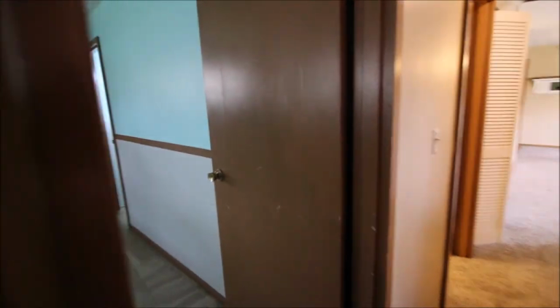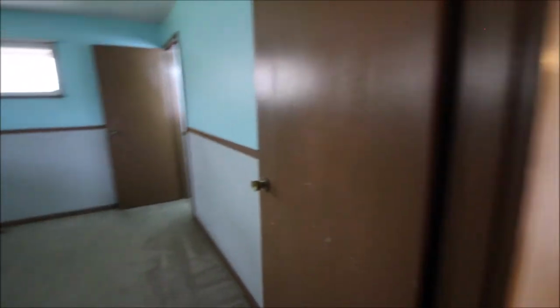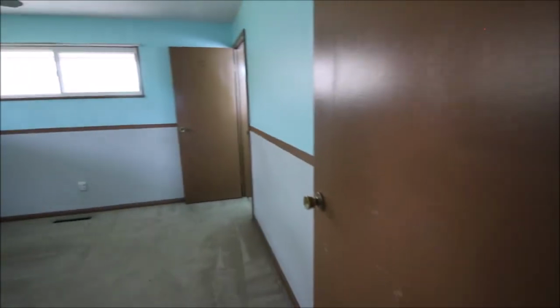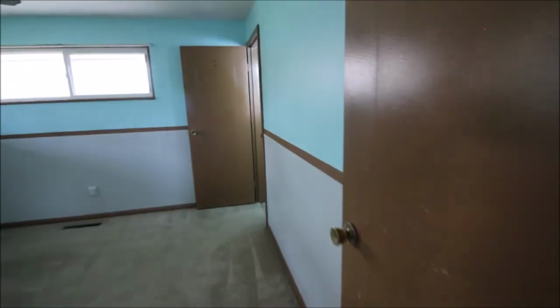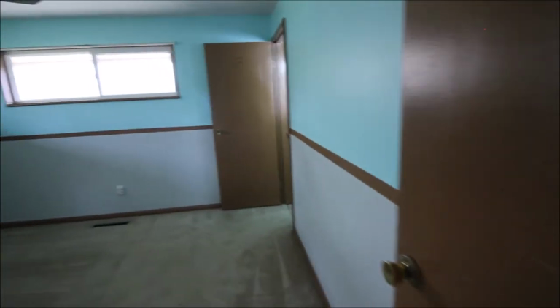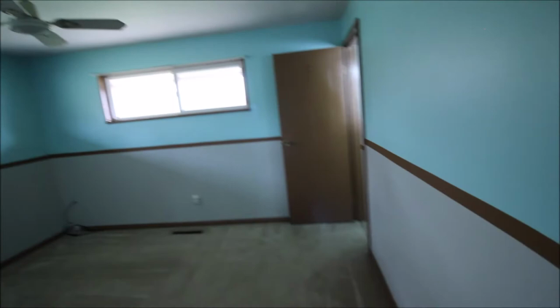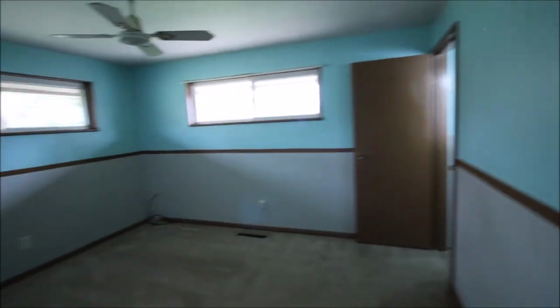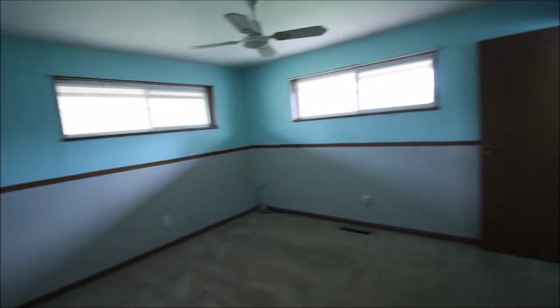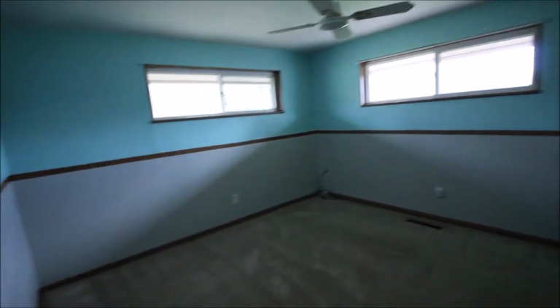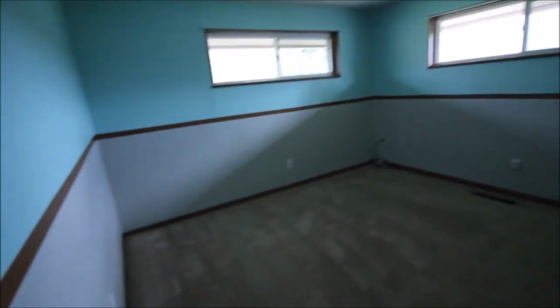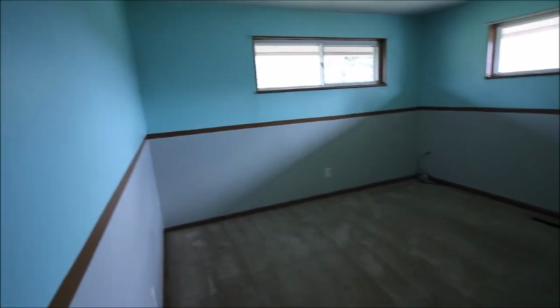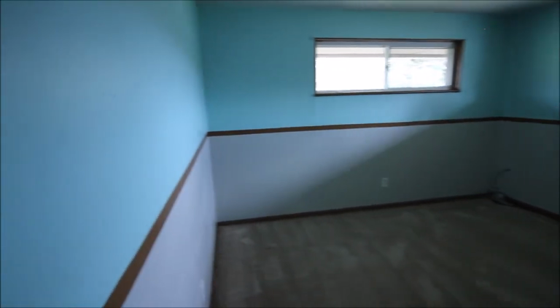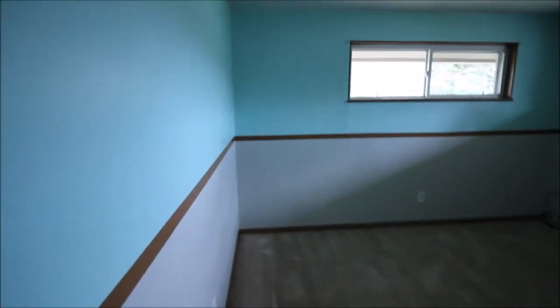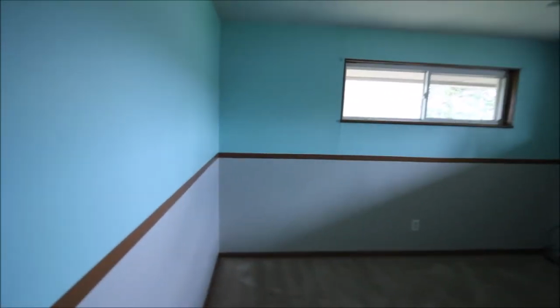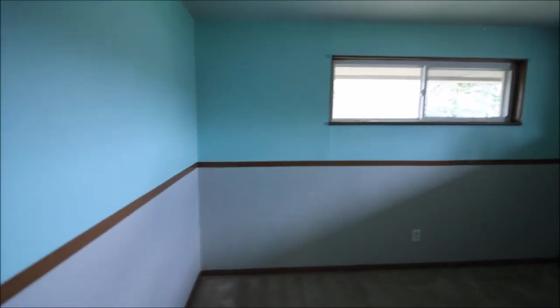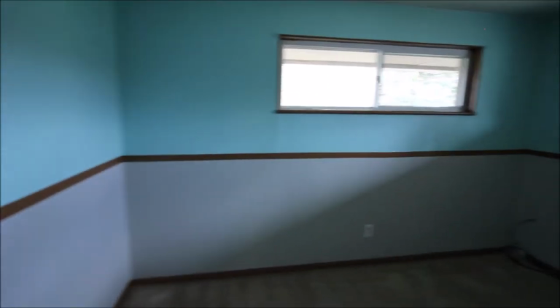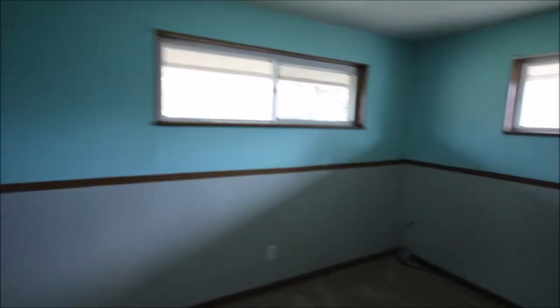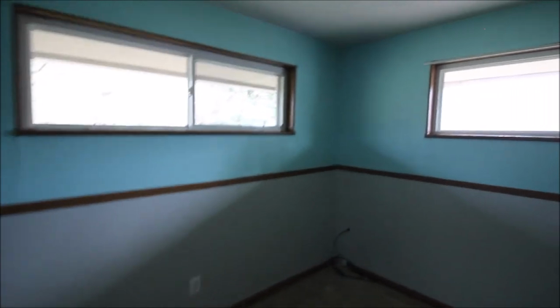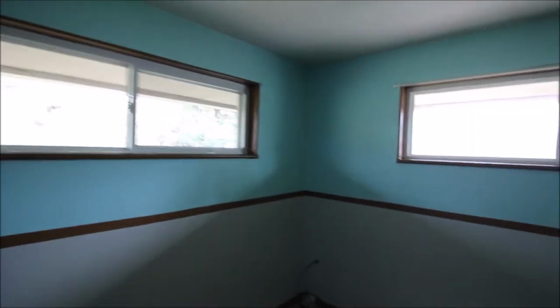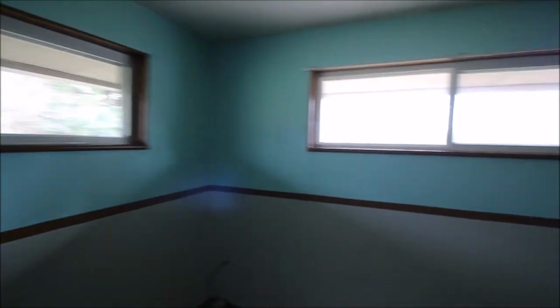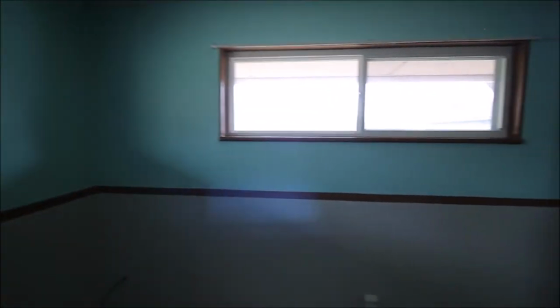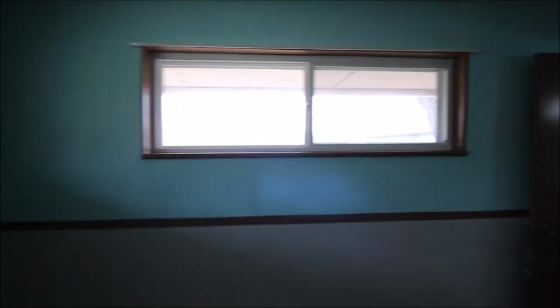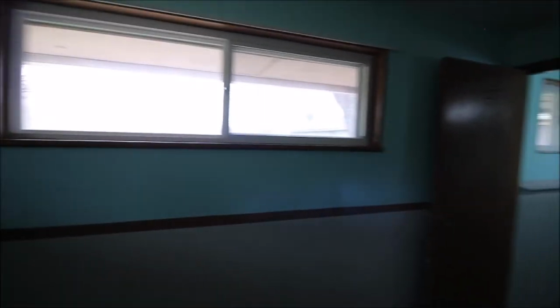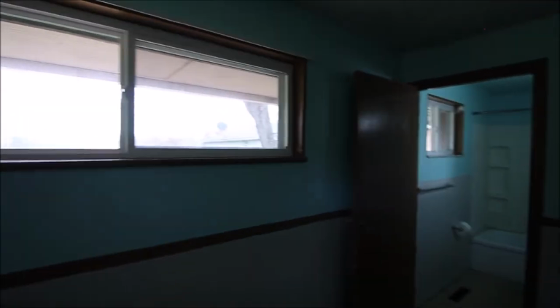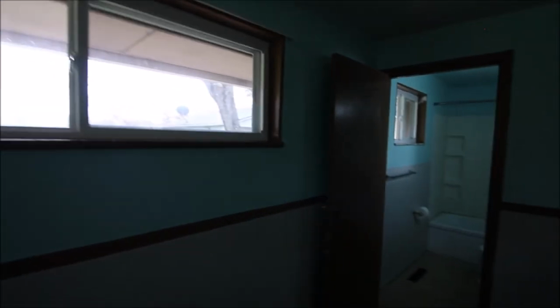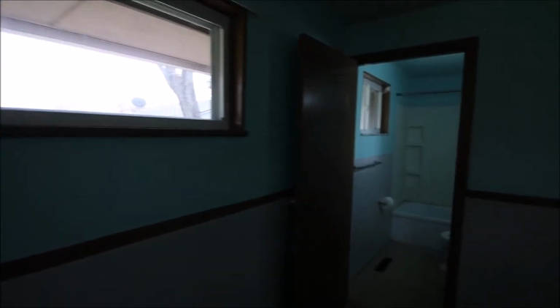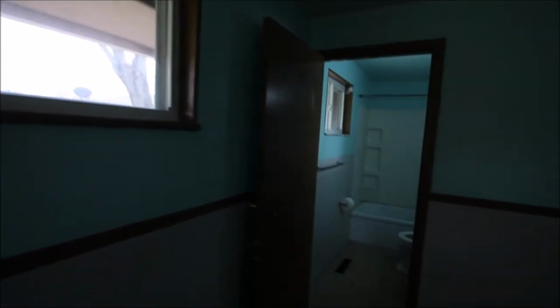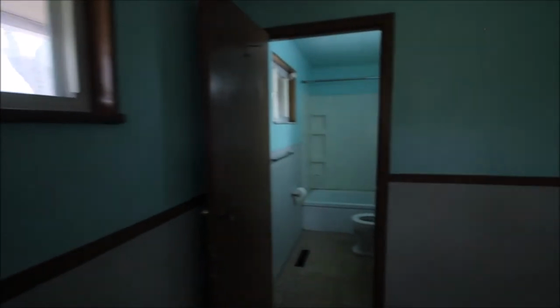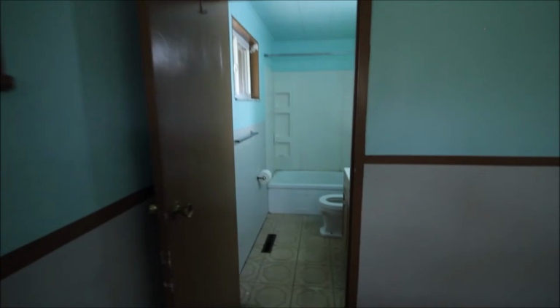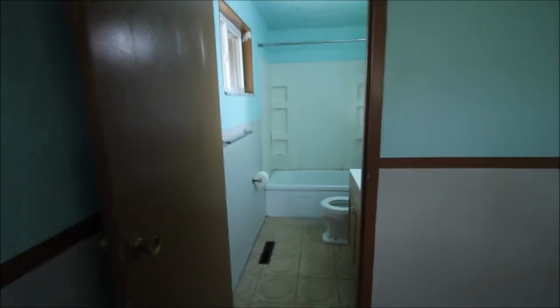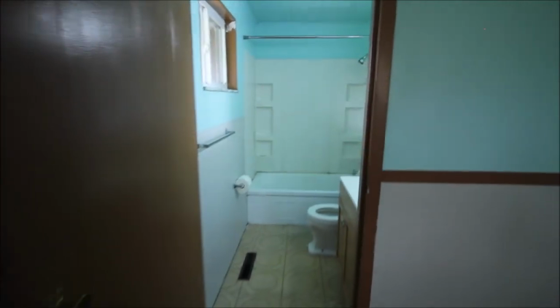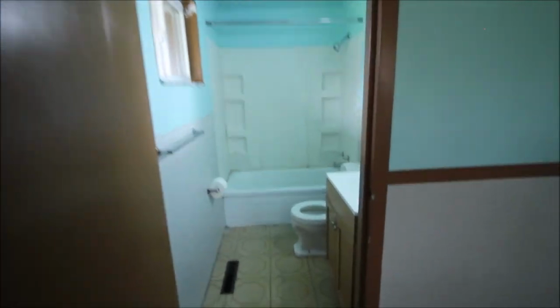Moving into the master bedroom, and then we go into the master bathroom as well.